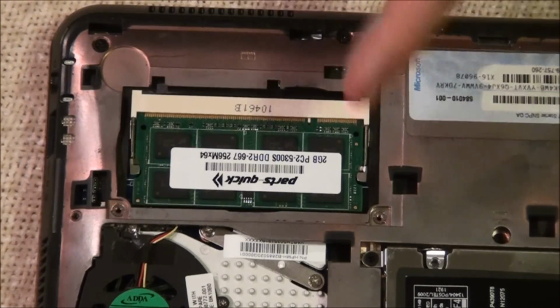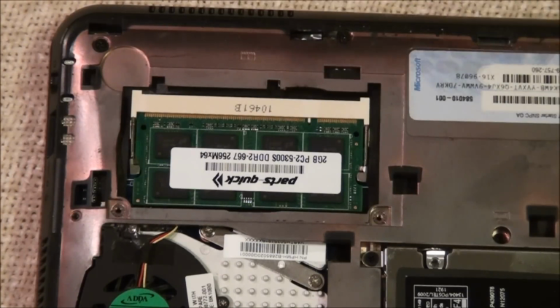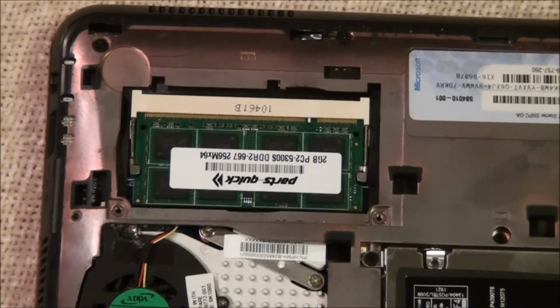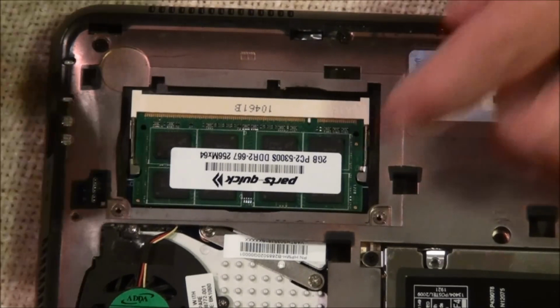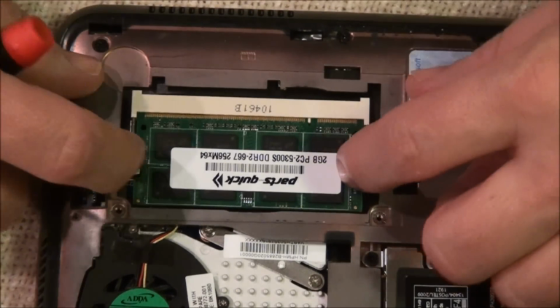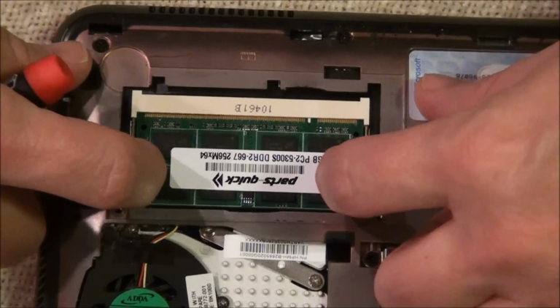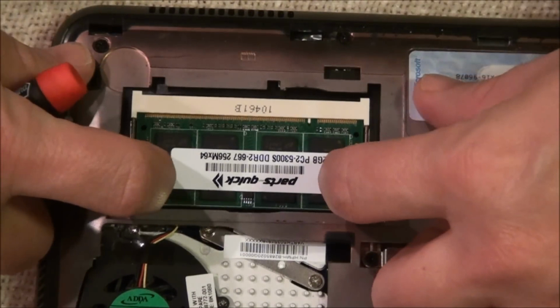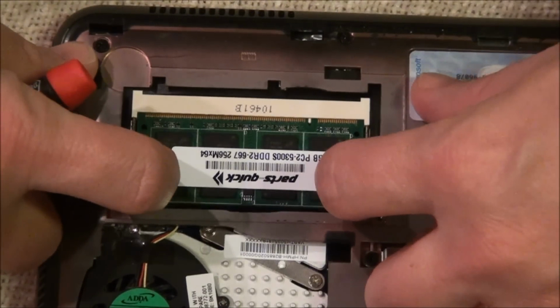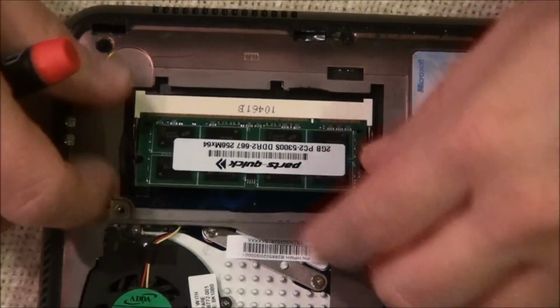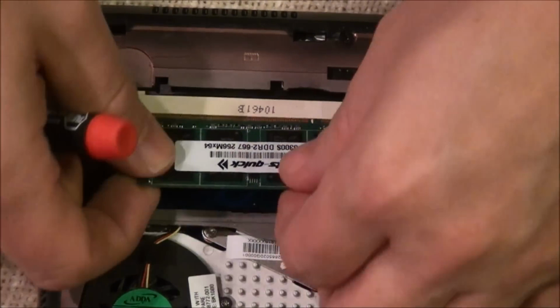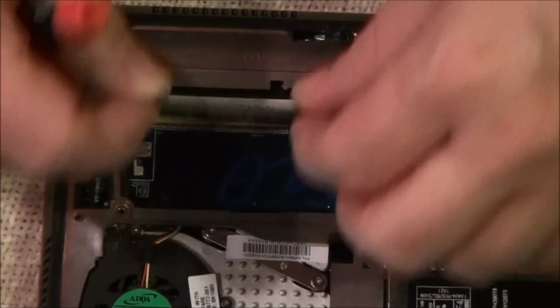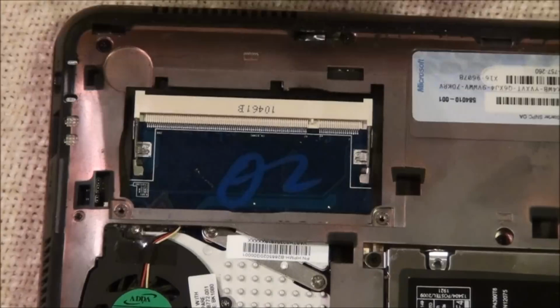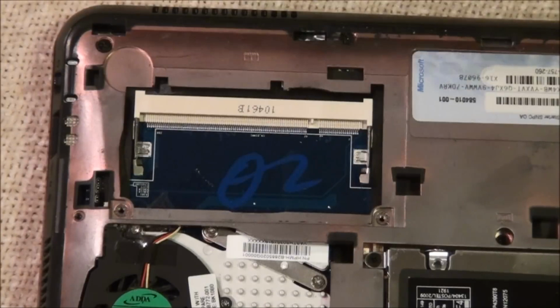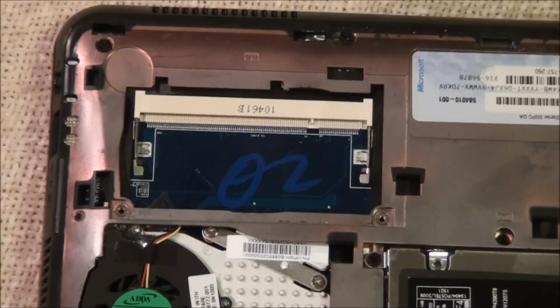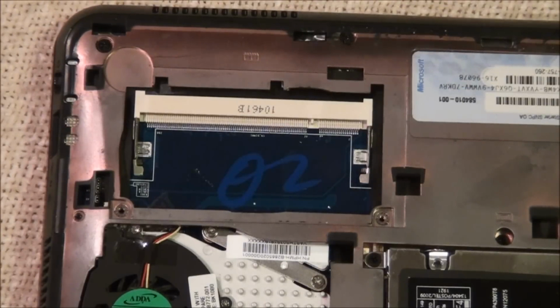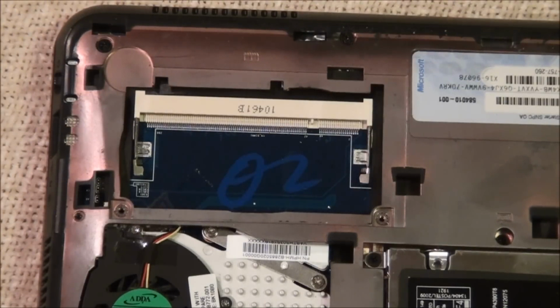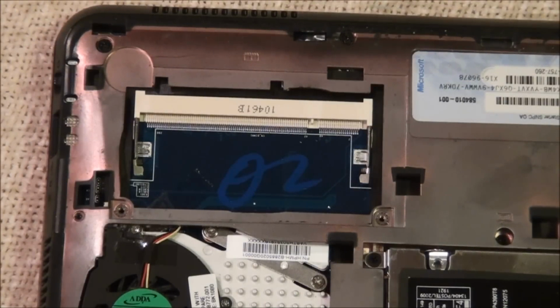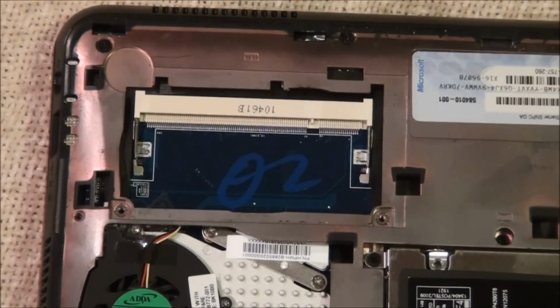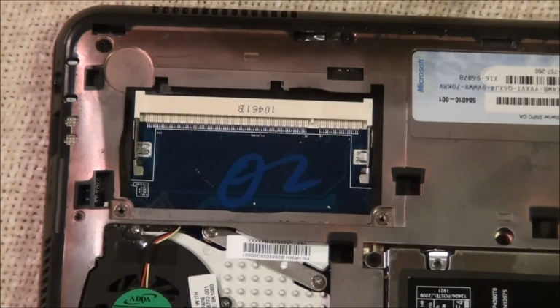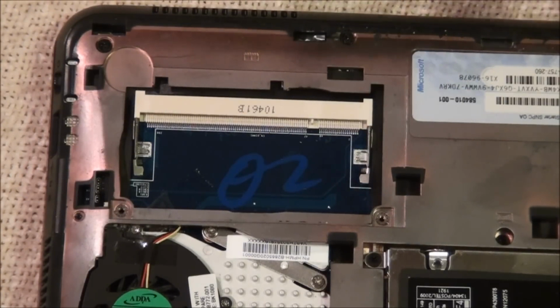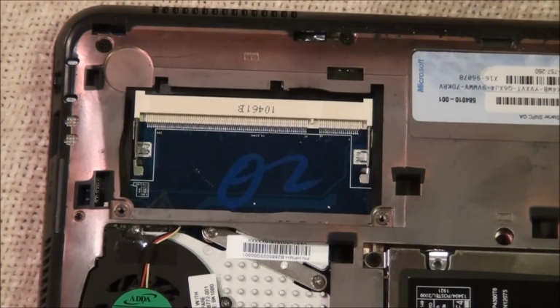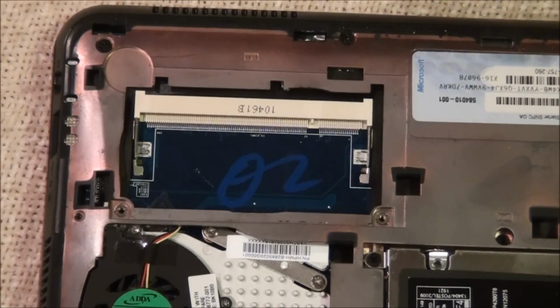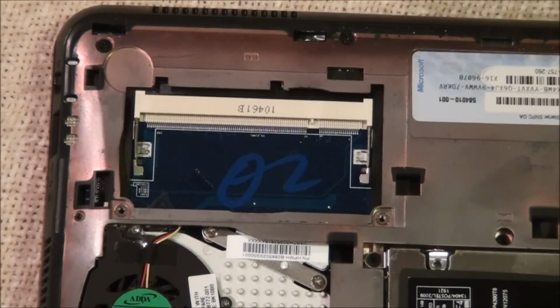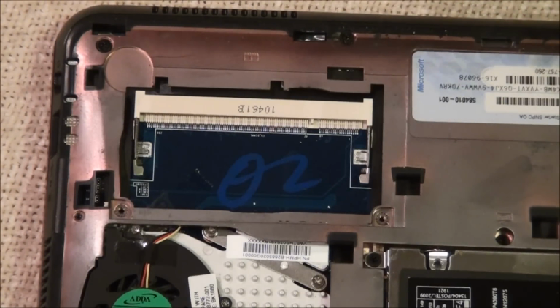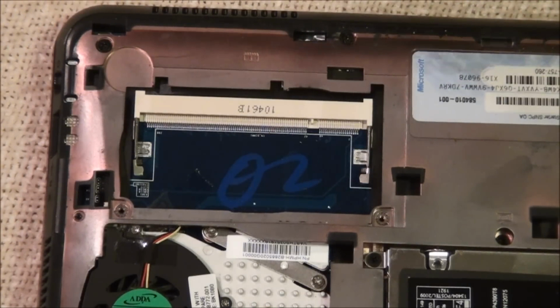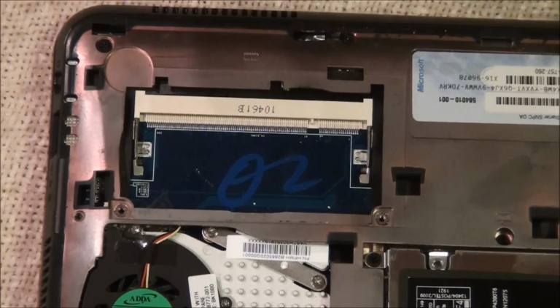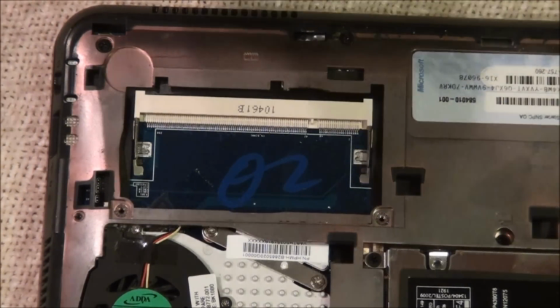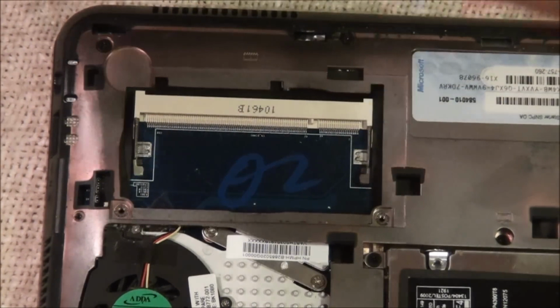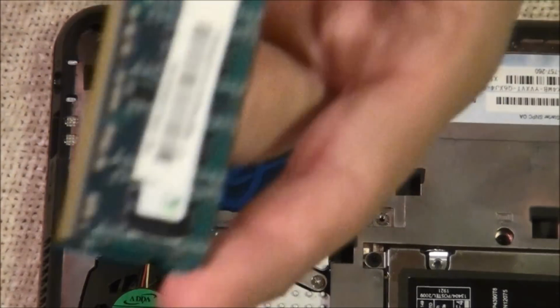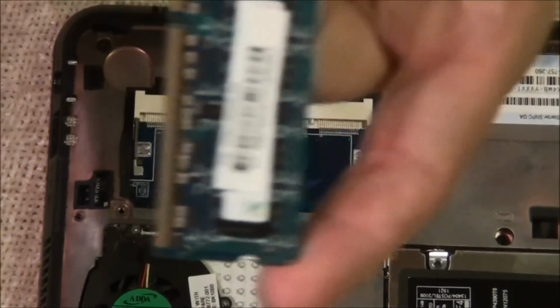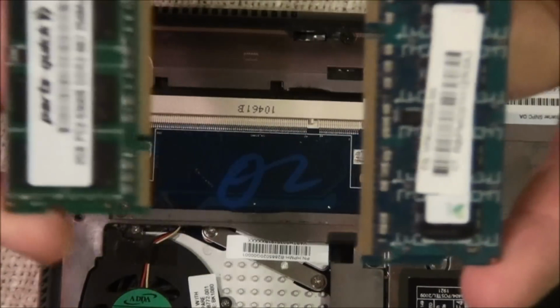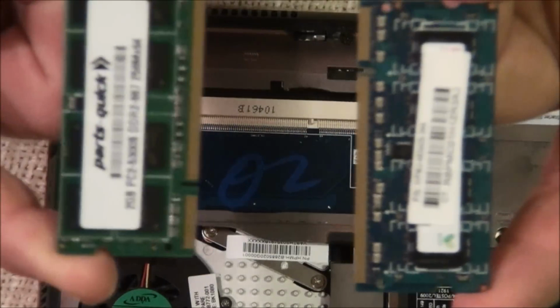That little plate lifts off, and there's your memory module. Pop that out and pop in the new one.